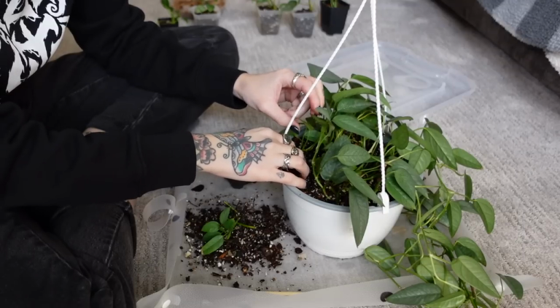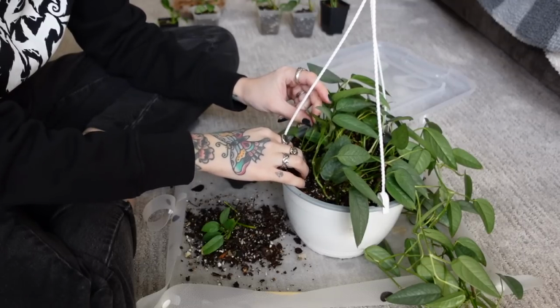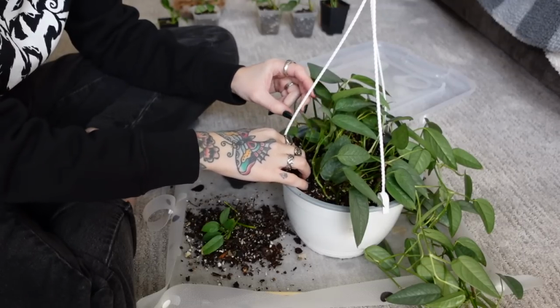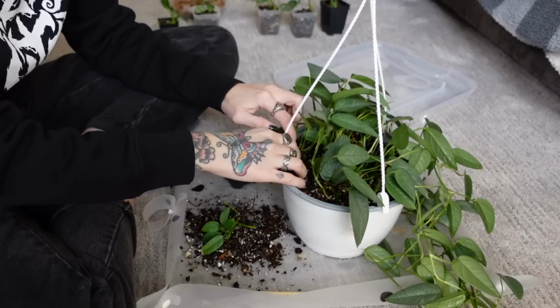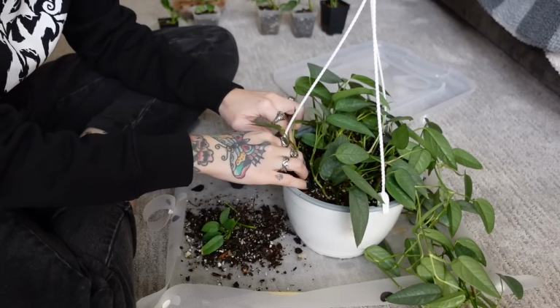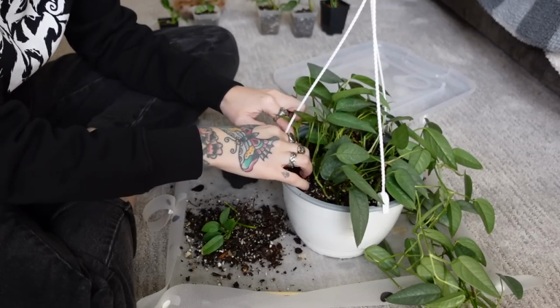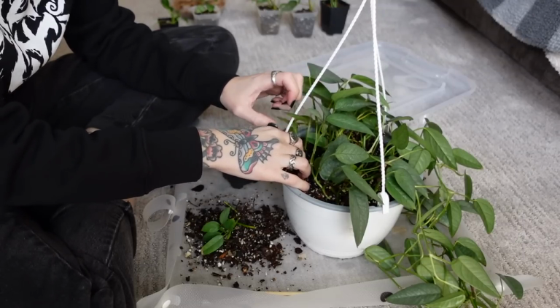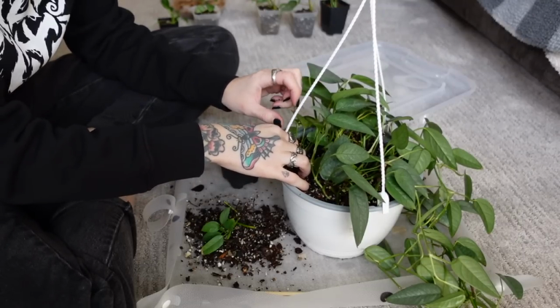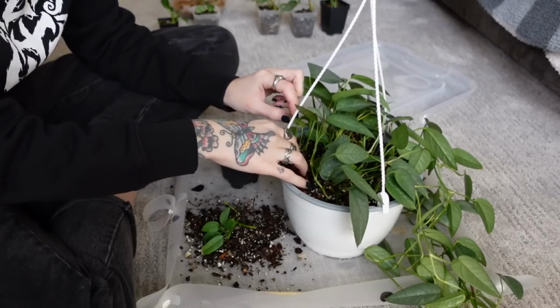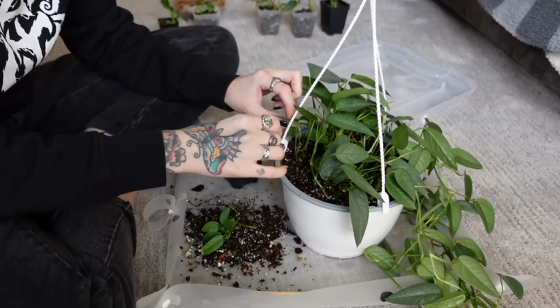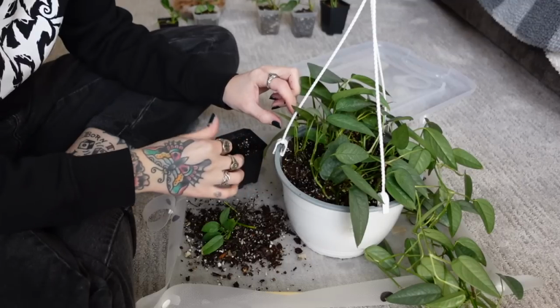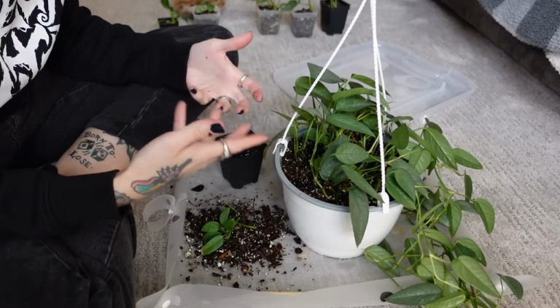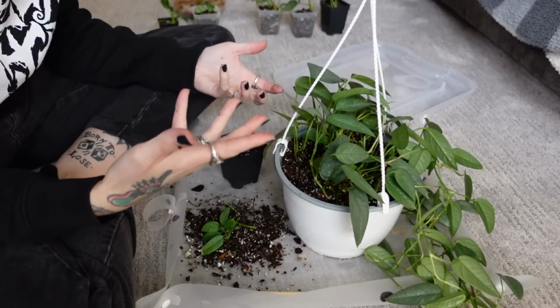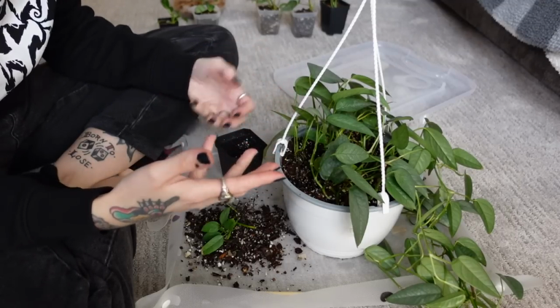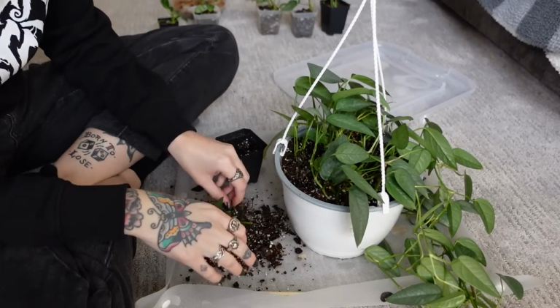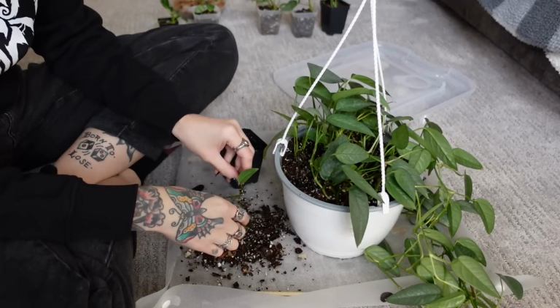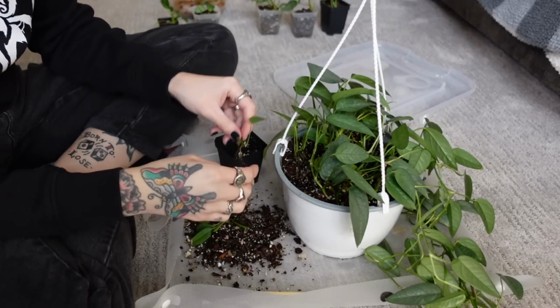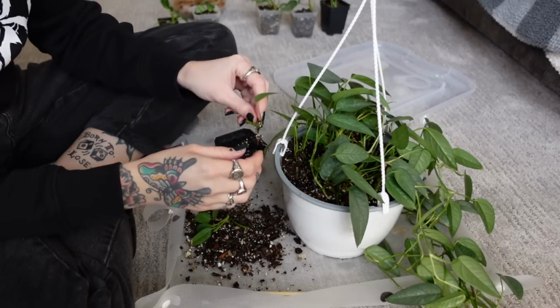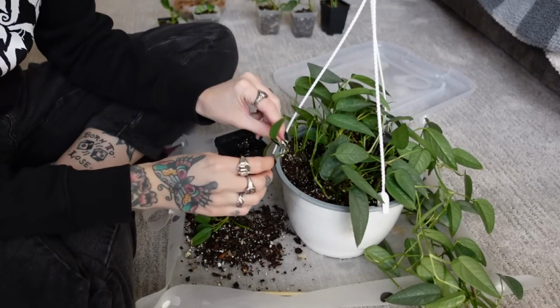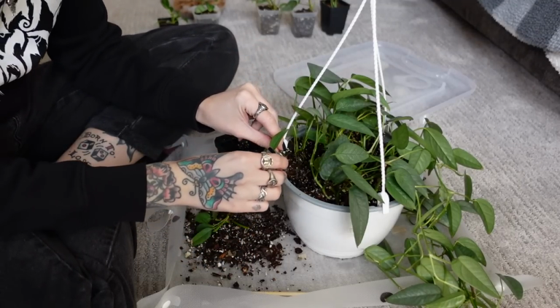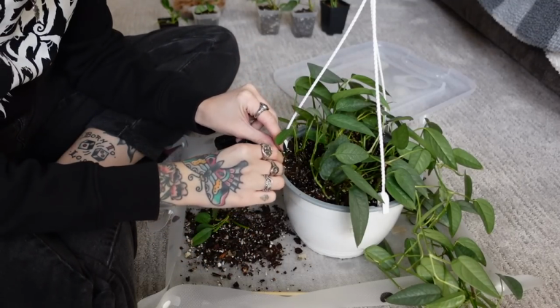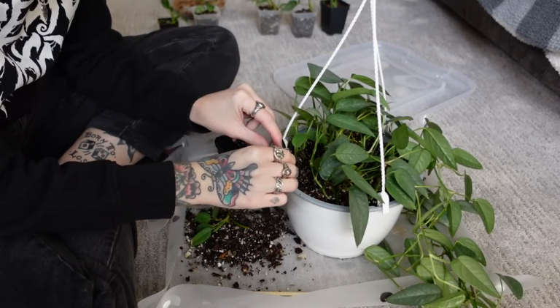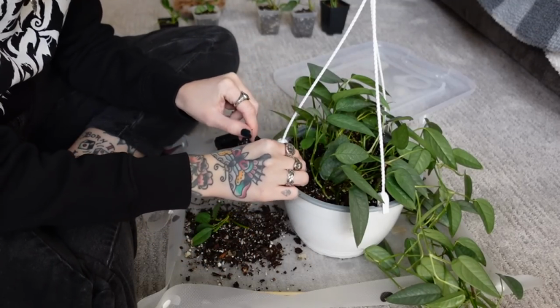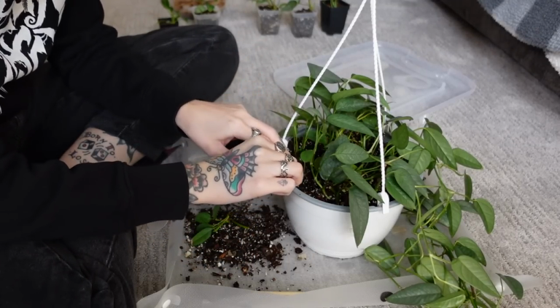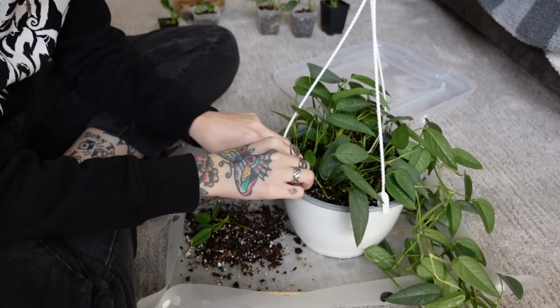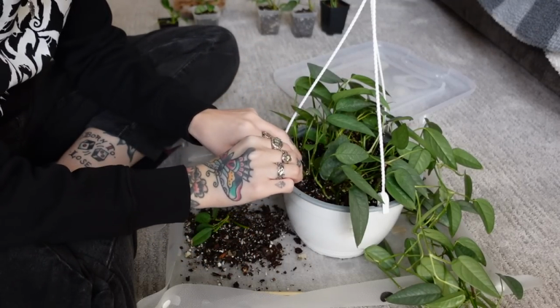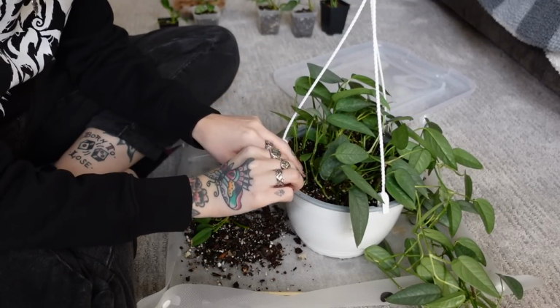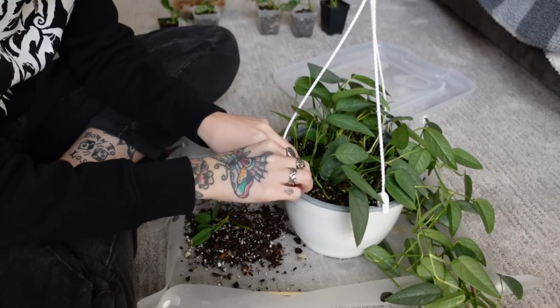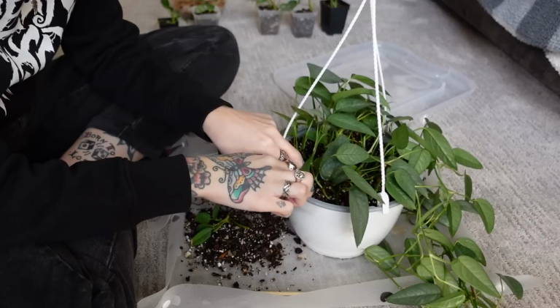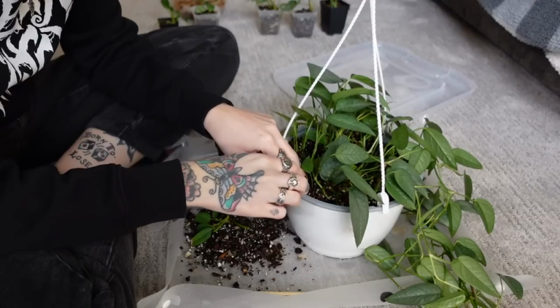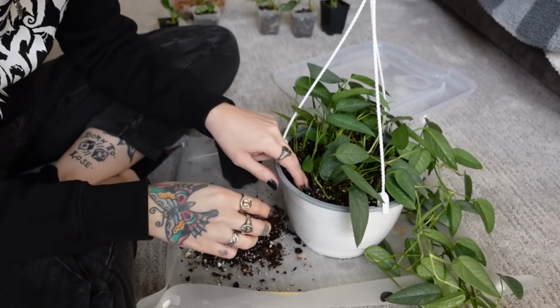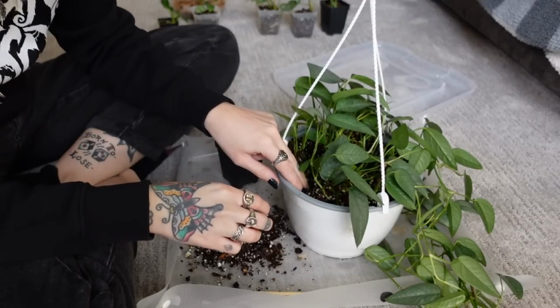There are so many cuttings — I have so much of this plant that I'm really not worried if a couple of them don't make it.